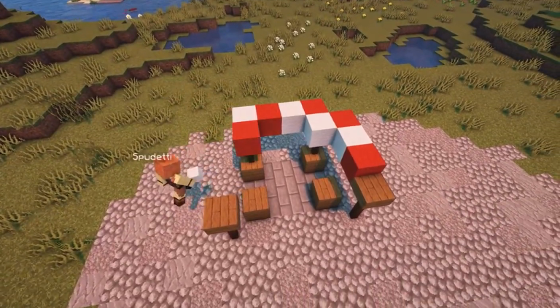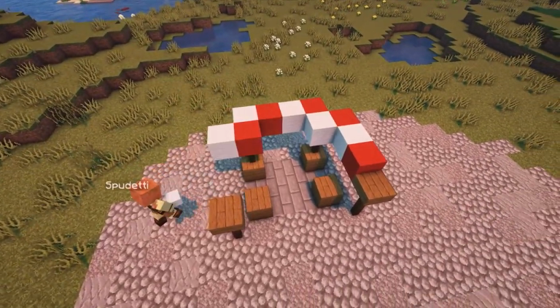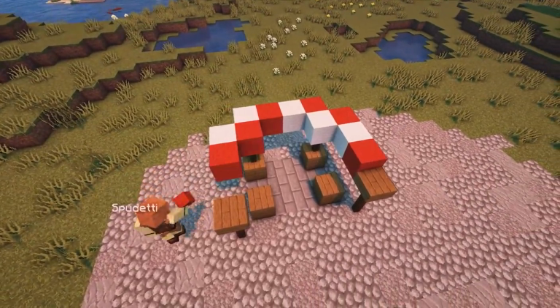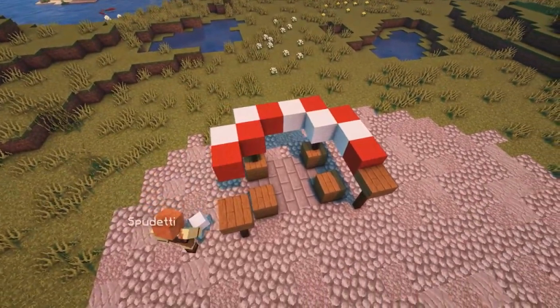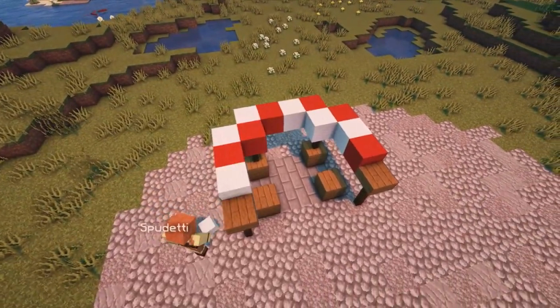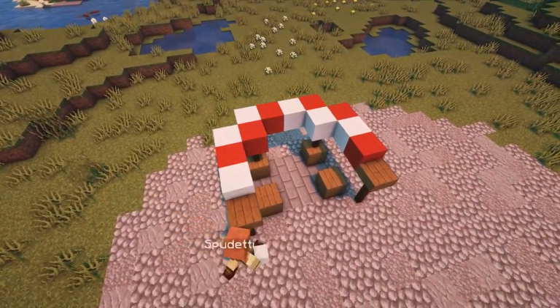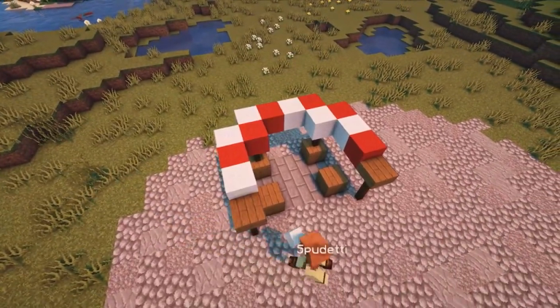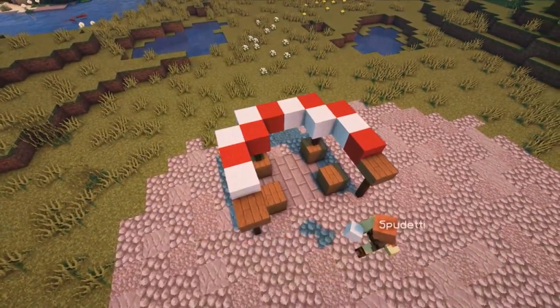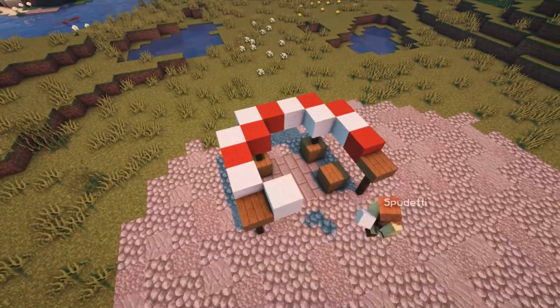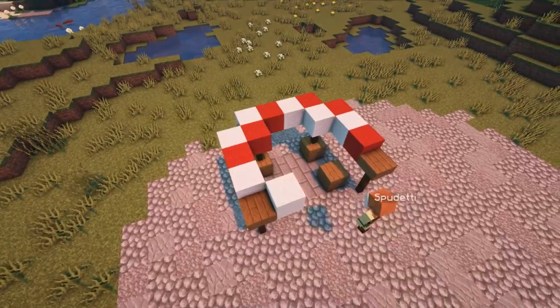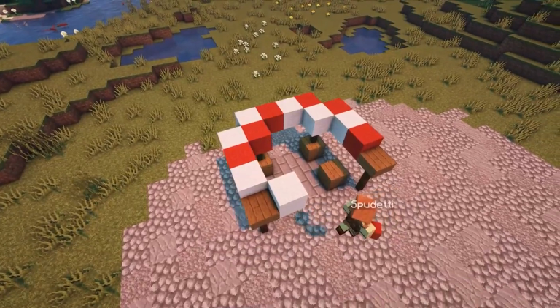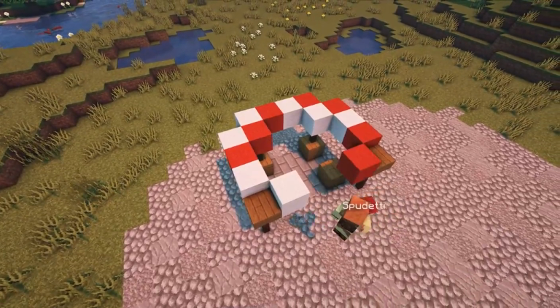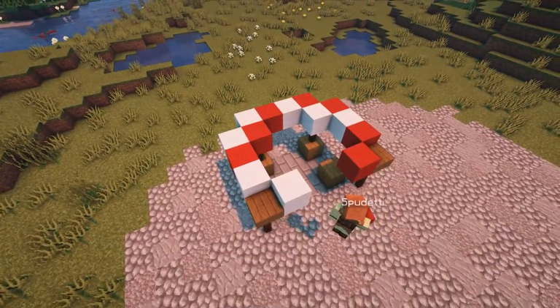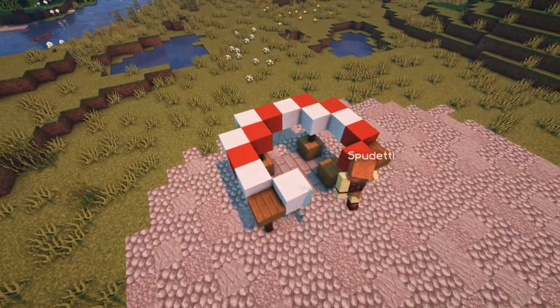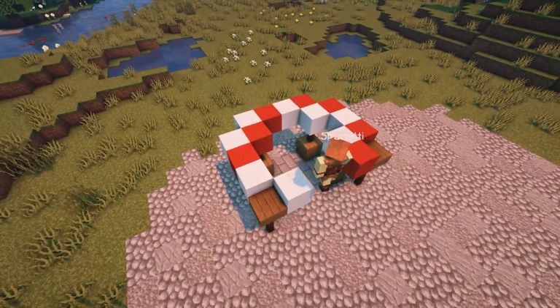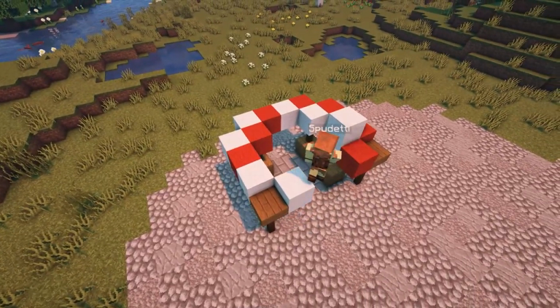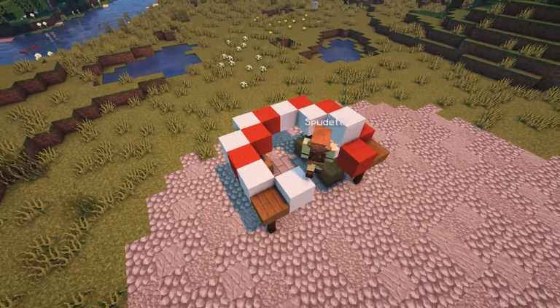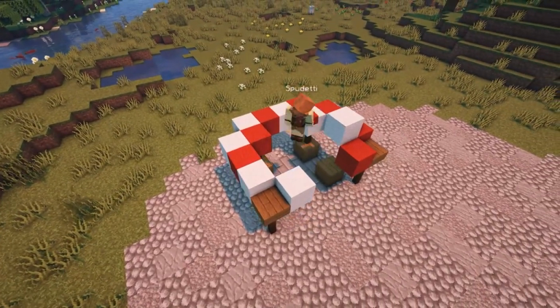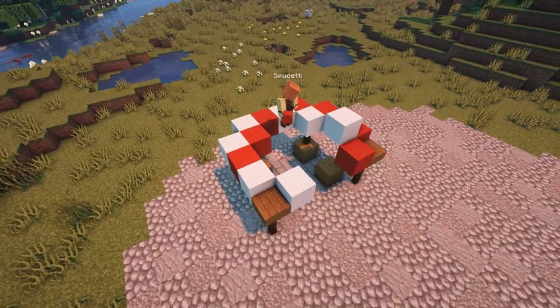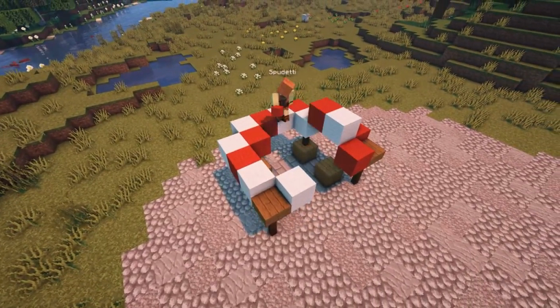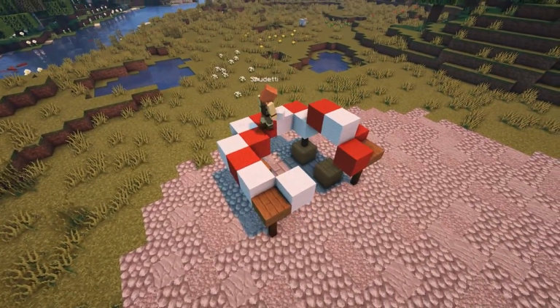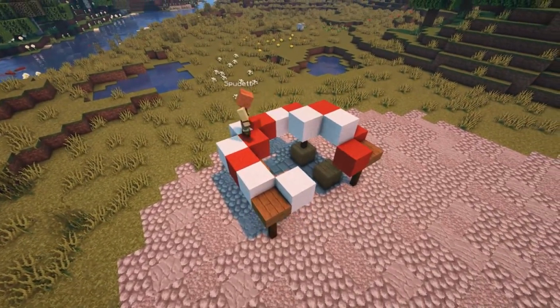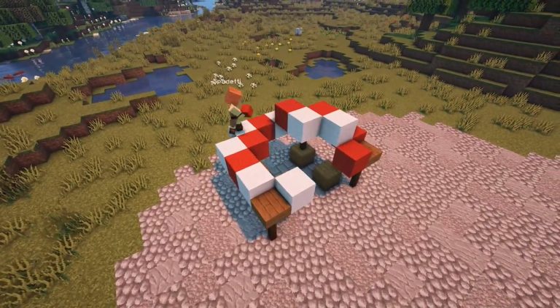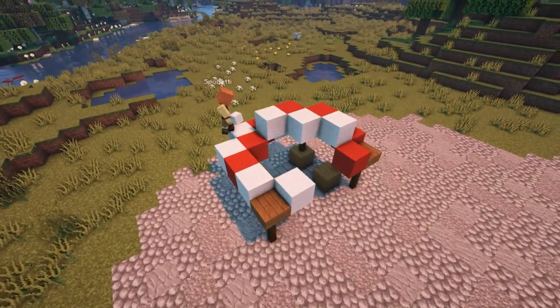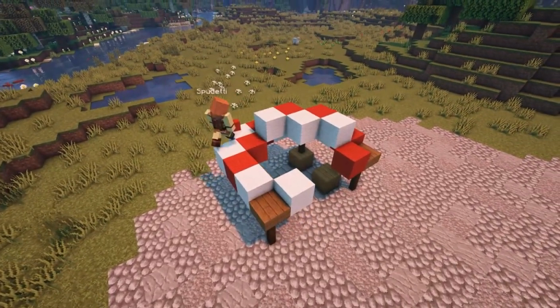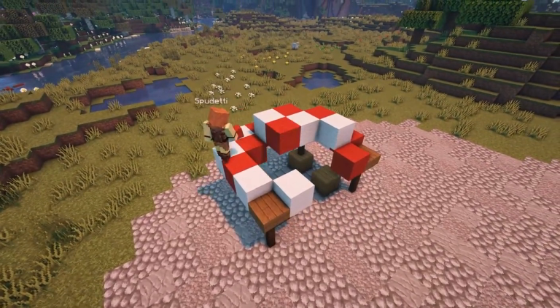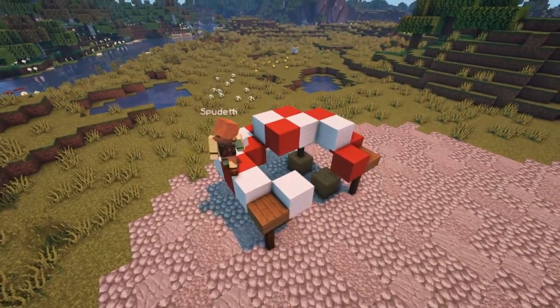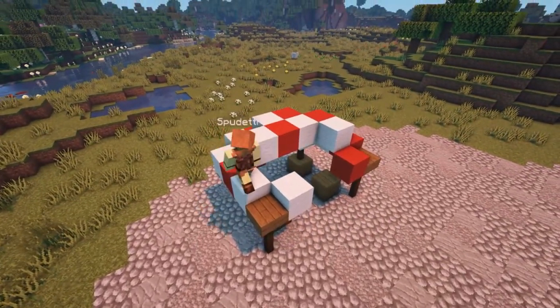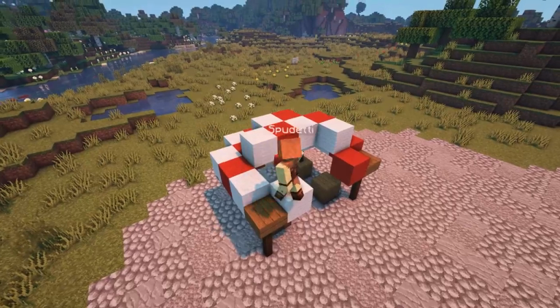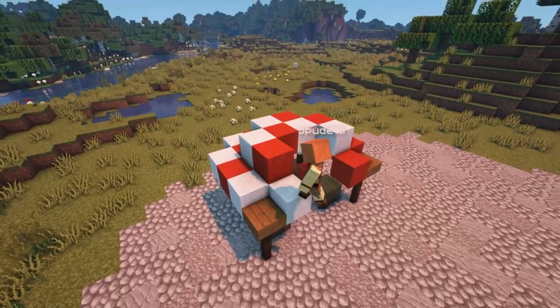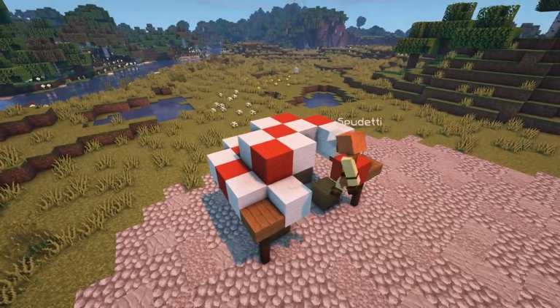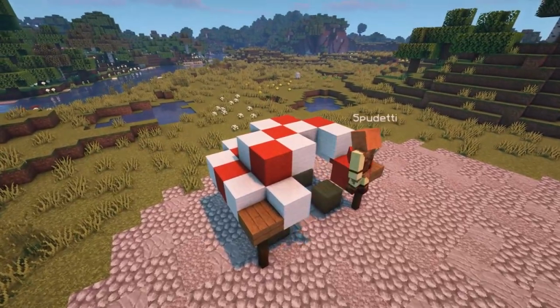You can use any colour of wool you like to make the roof. Repeat the same pattern on the second layer of the roof, making sure that all the blocks are alternating.